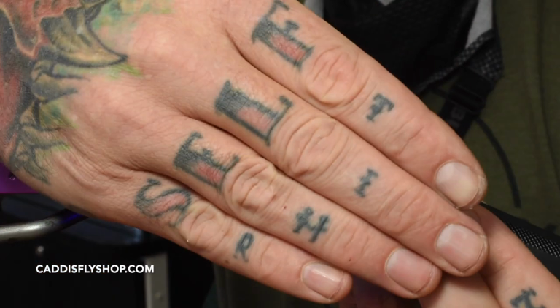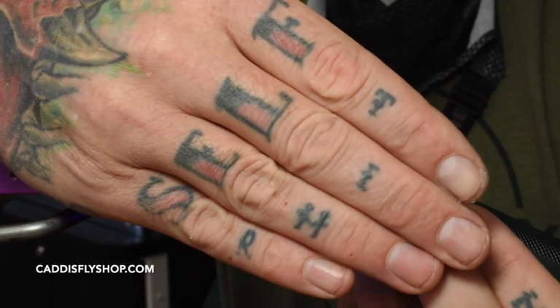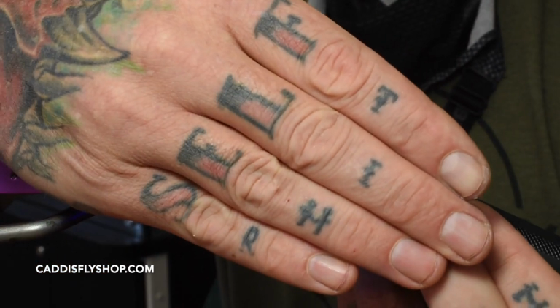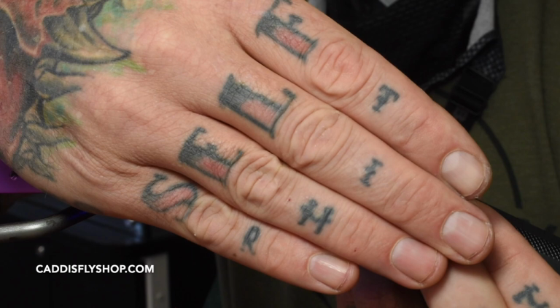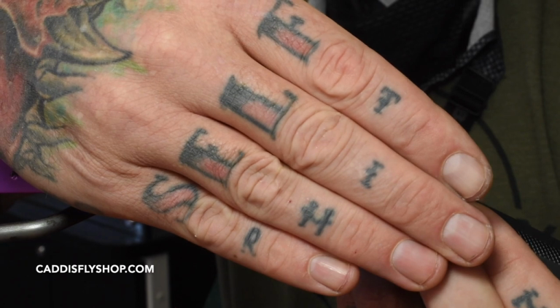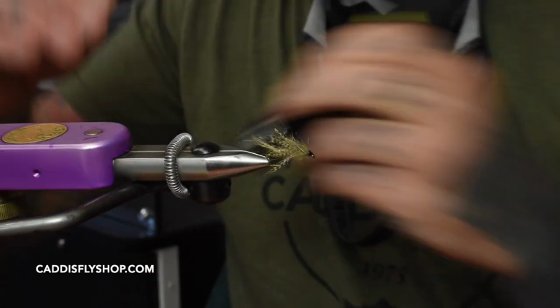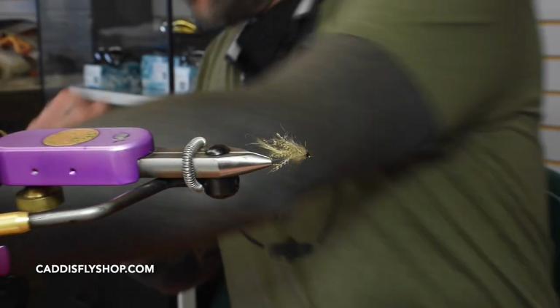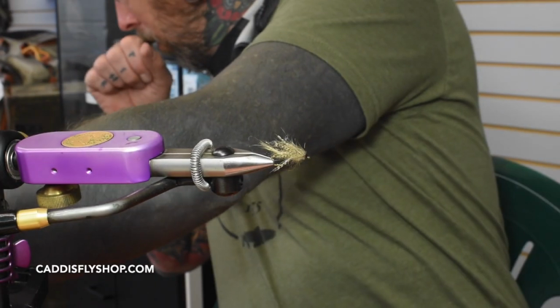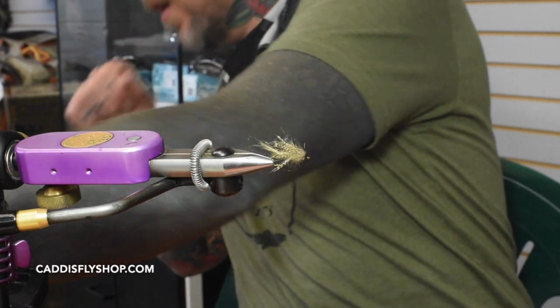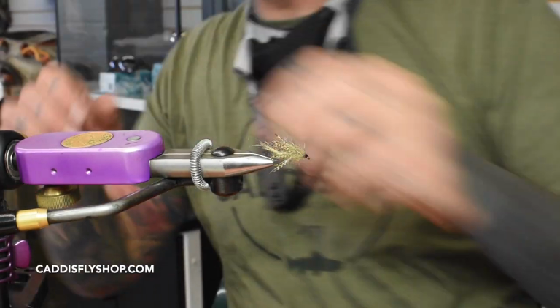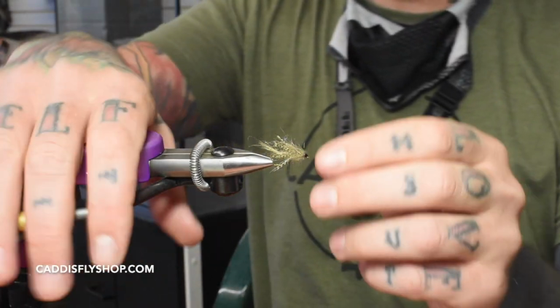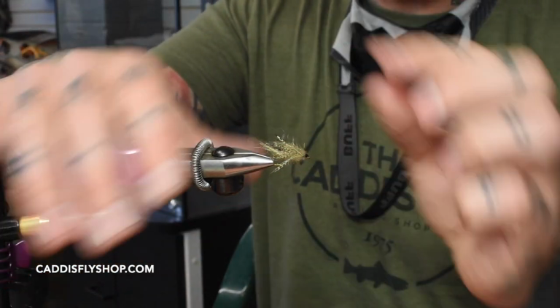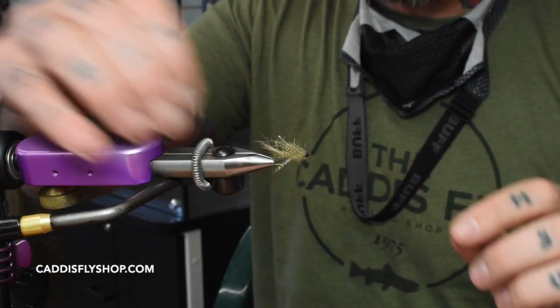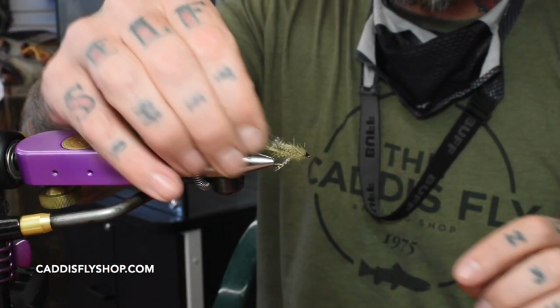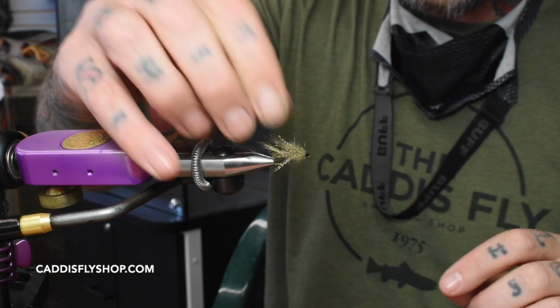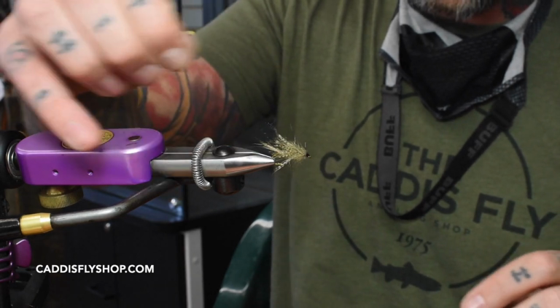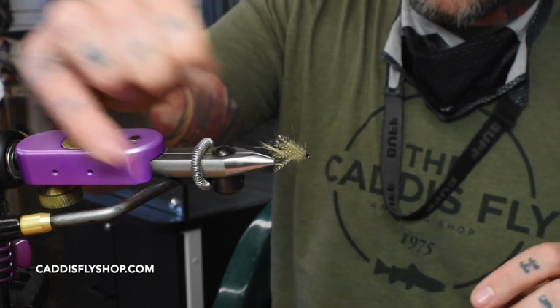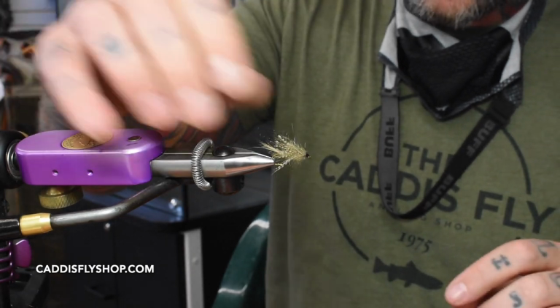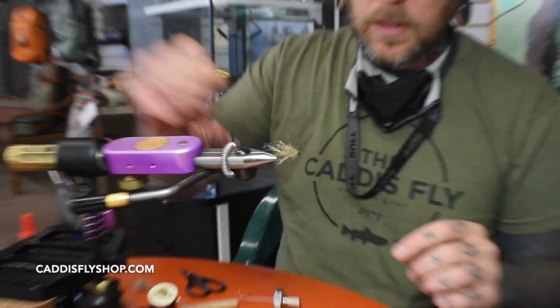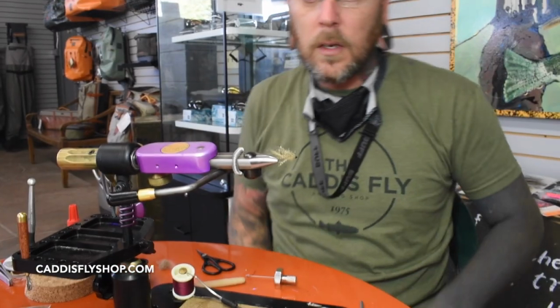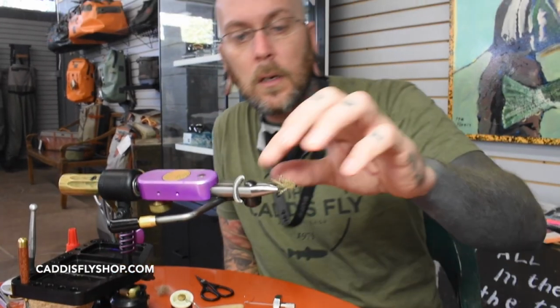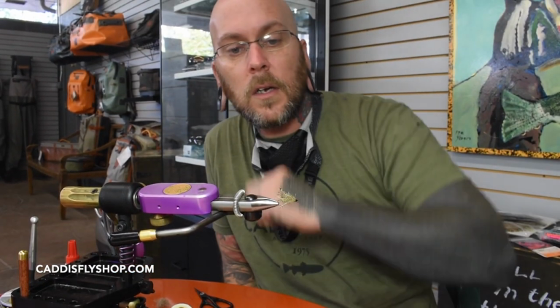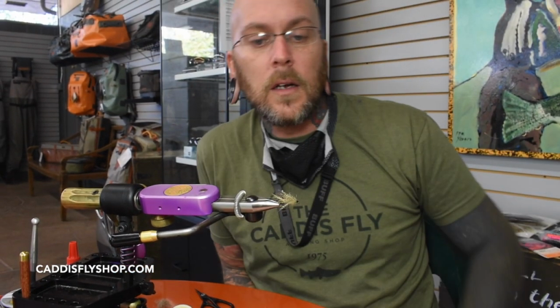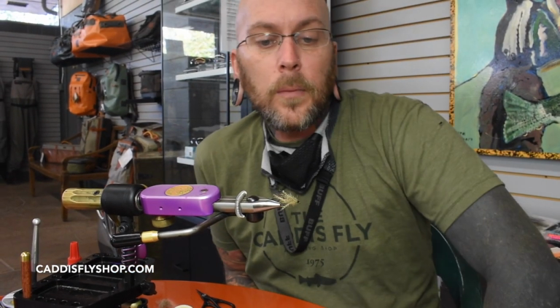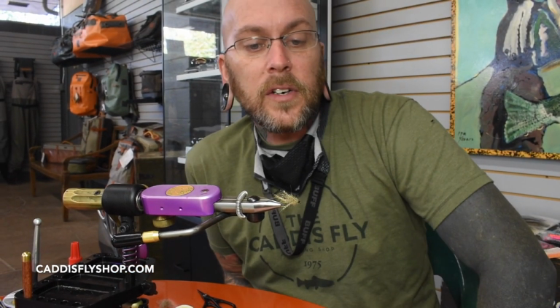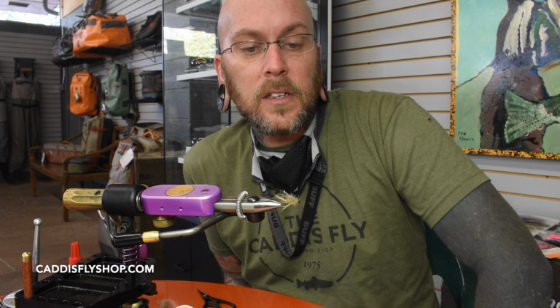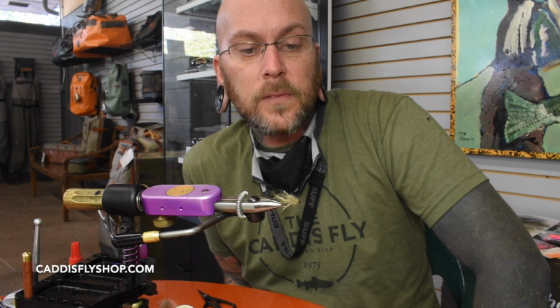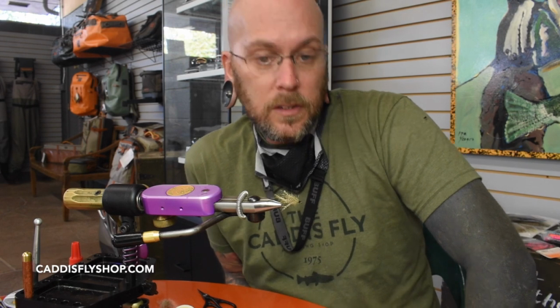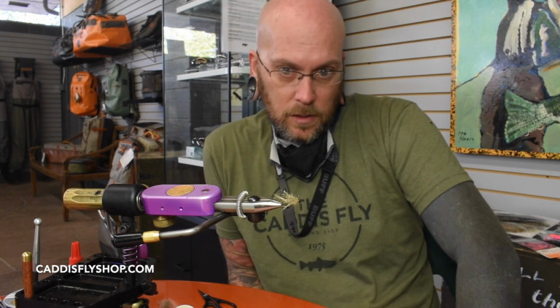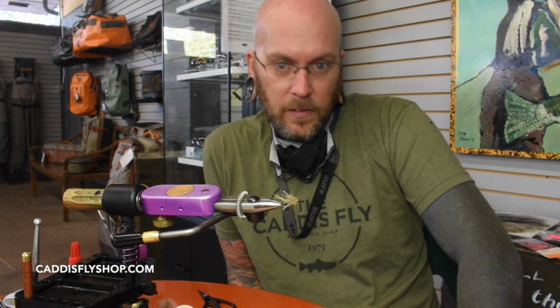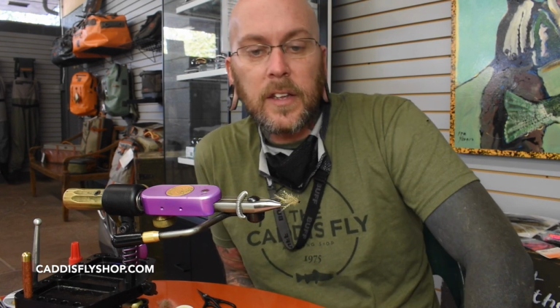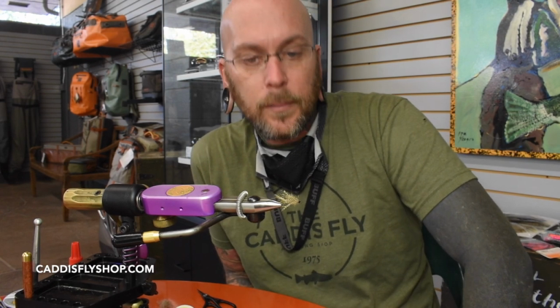Sorry I forgot to cover the light so I don't blind you guys. And that's my version of the Bird's Nest. I hope you guys have a great day — enjoy some fishing. If you catch anything on it, let me know.